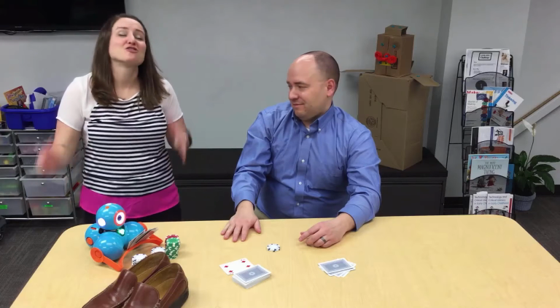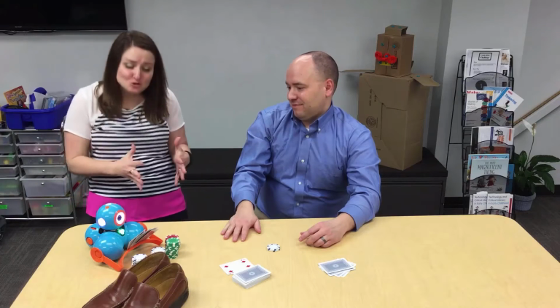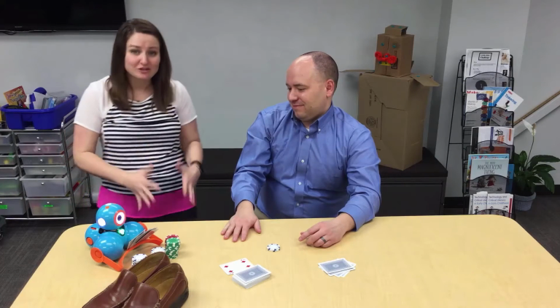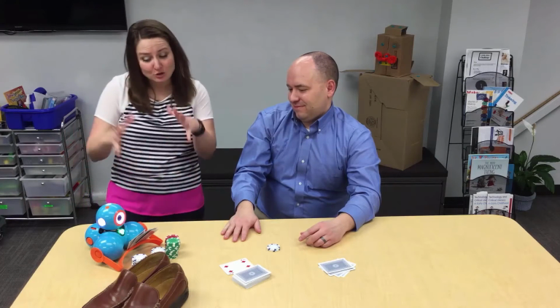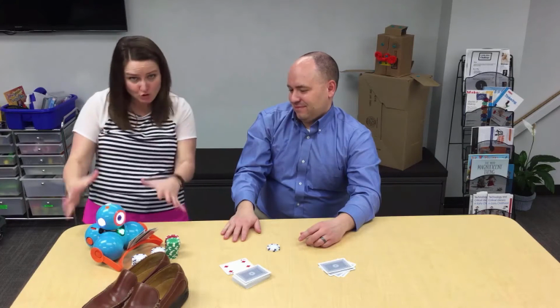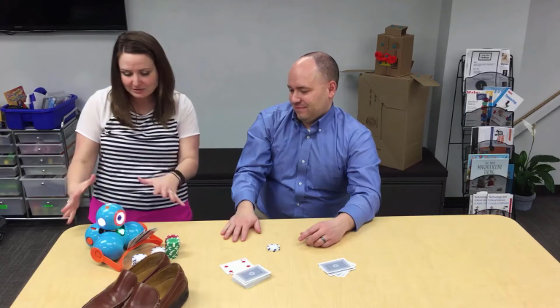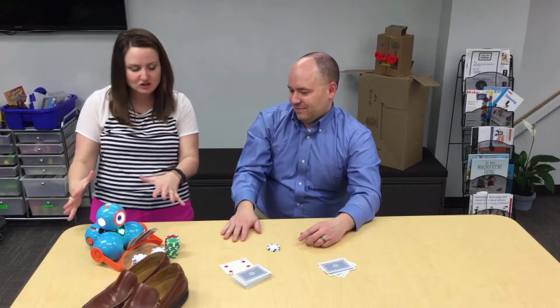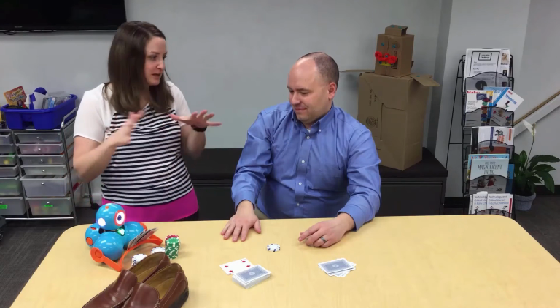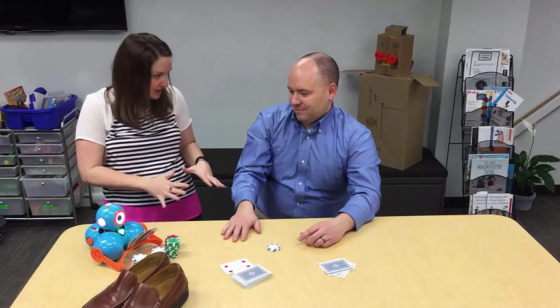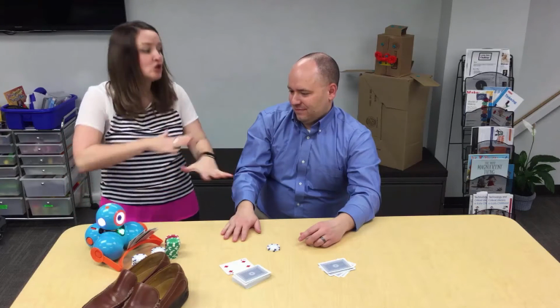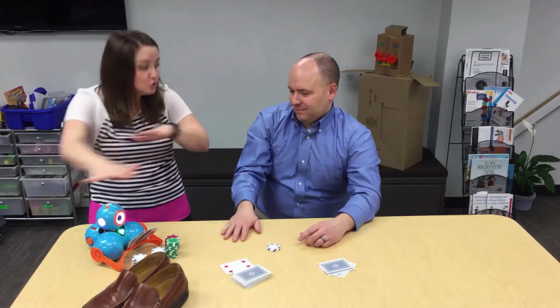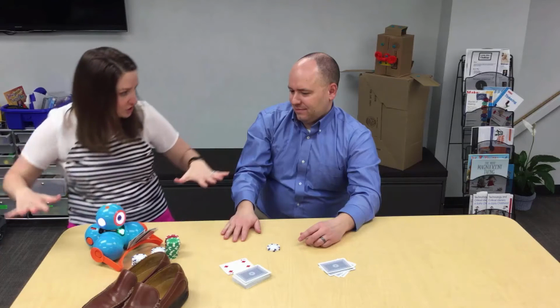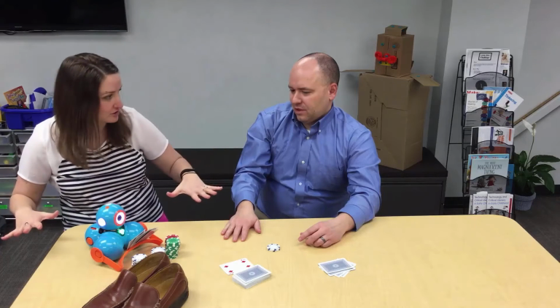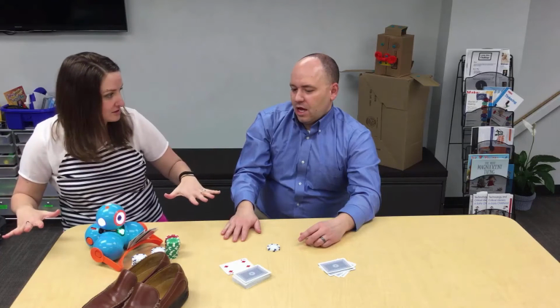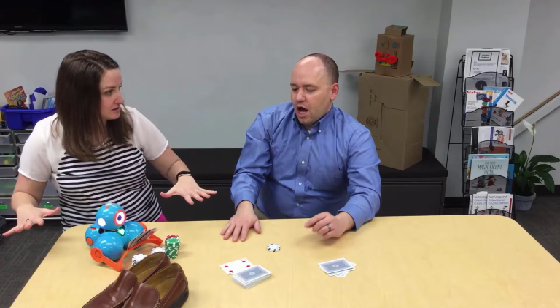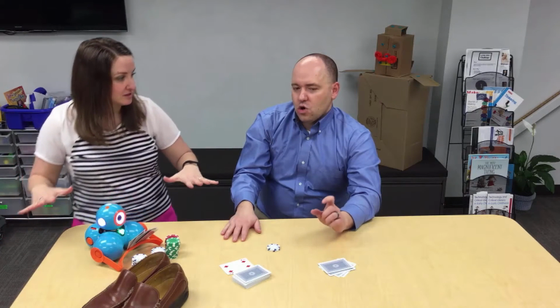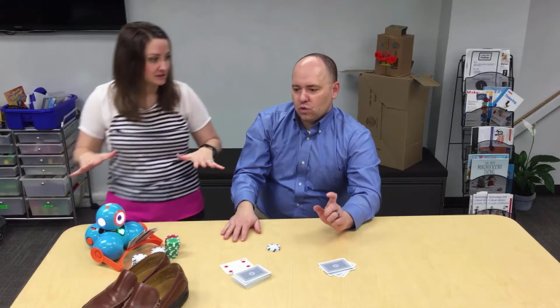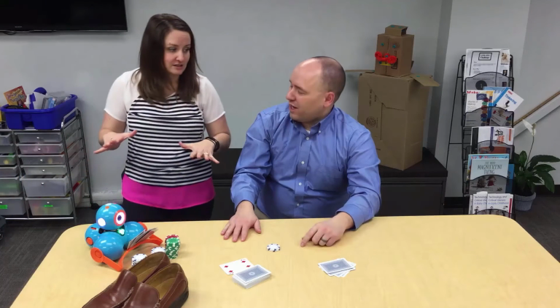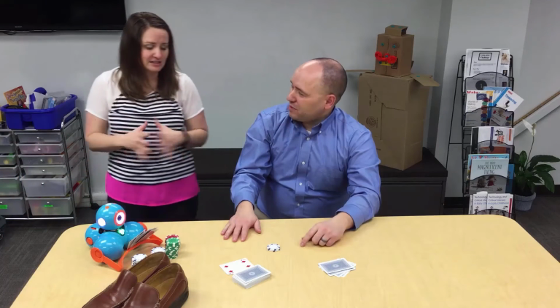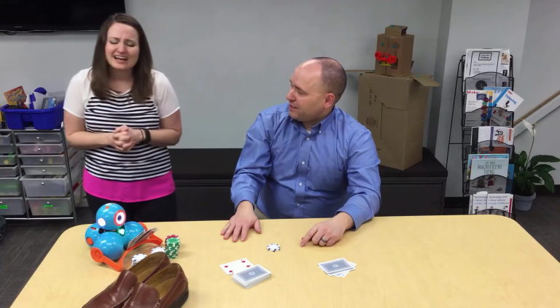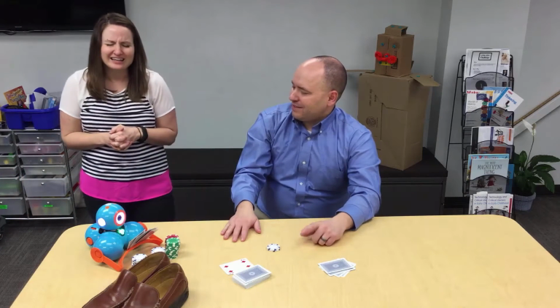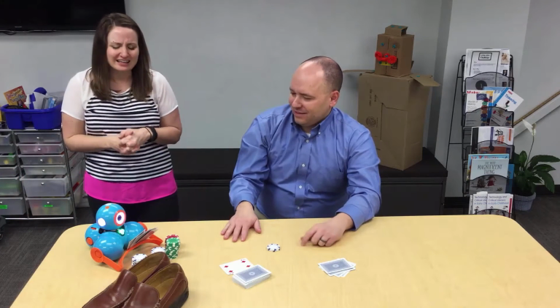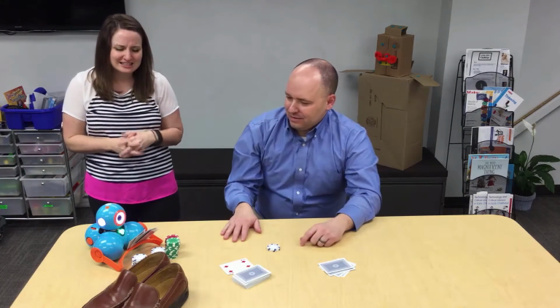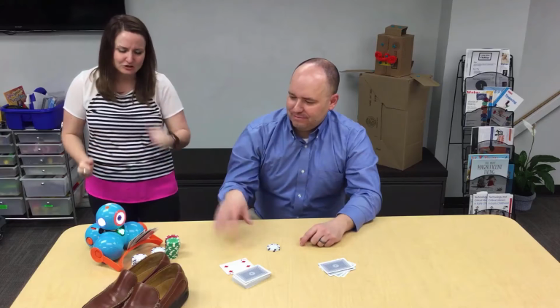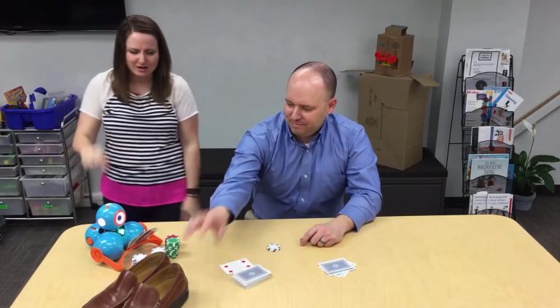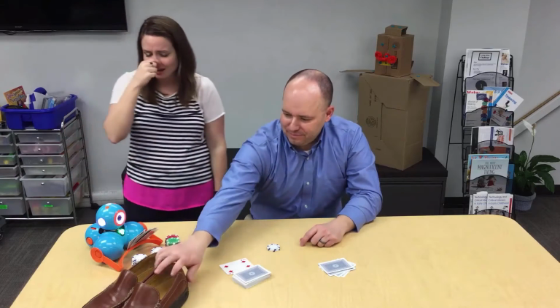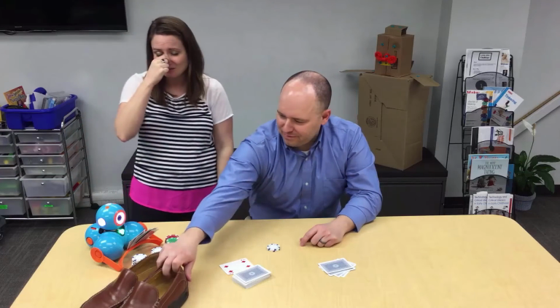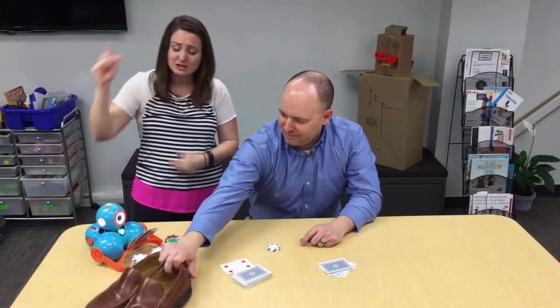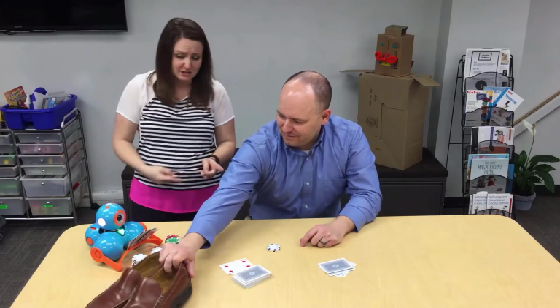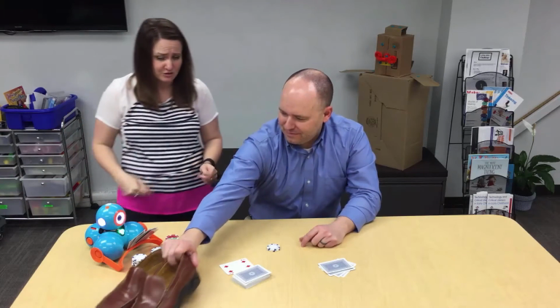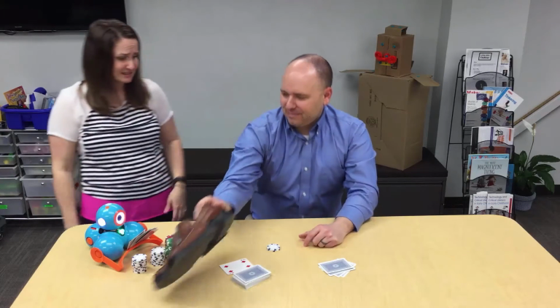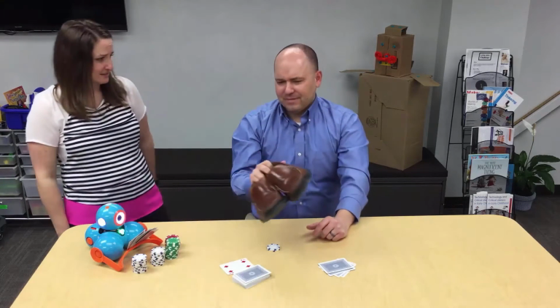The students are going to actually program Dash to play a game using cards. So can I have my shoes back? Yeah, let's get your shoes back on so that we can shoot this intro. Your shoes stink.